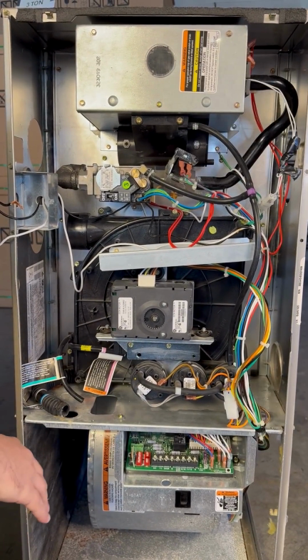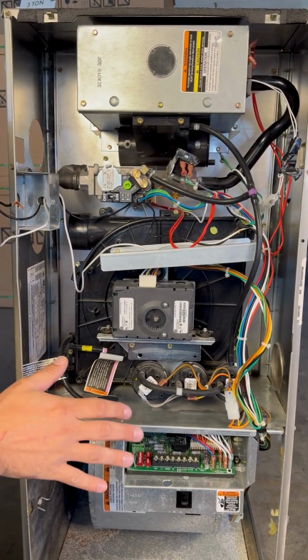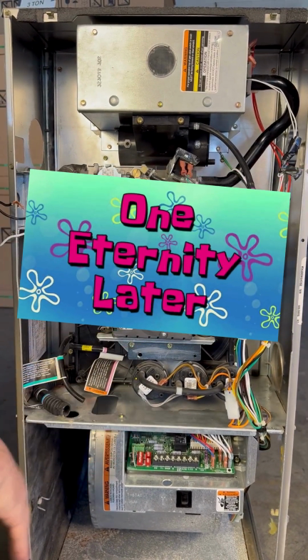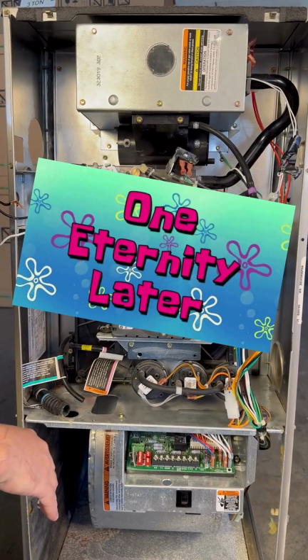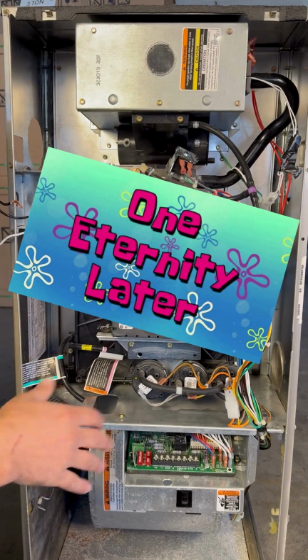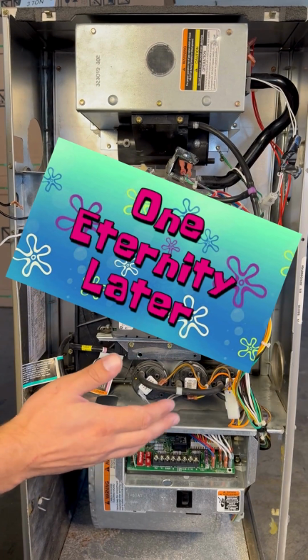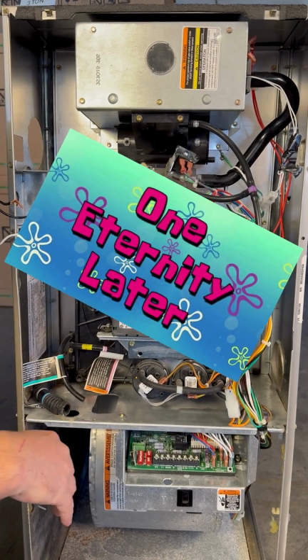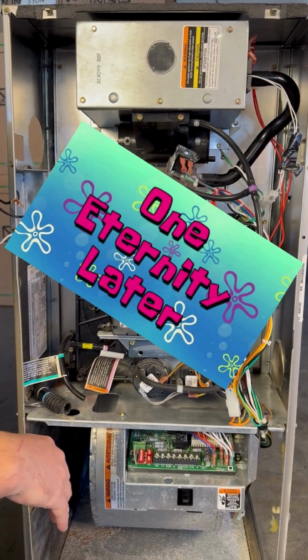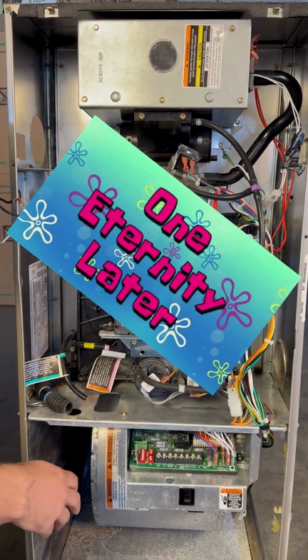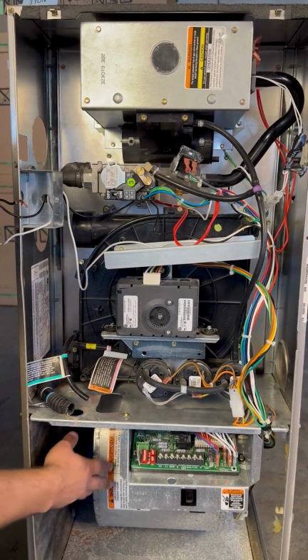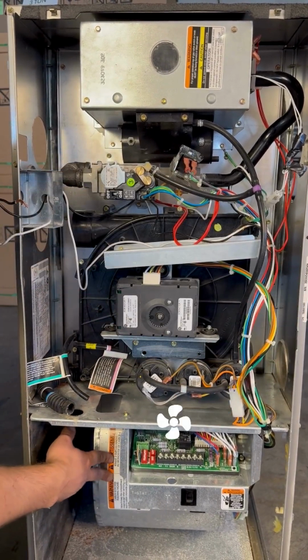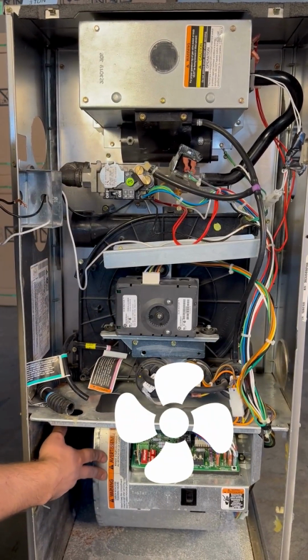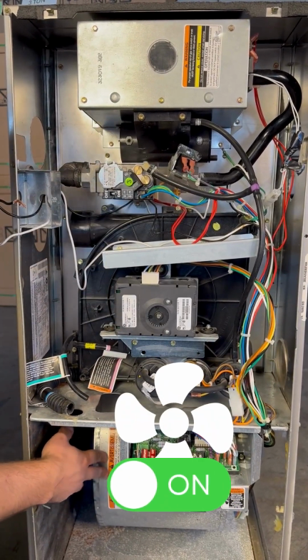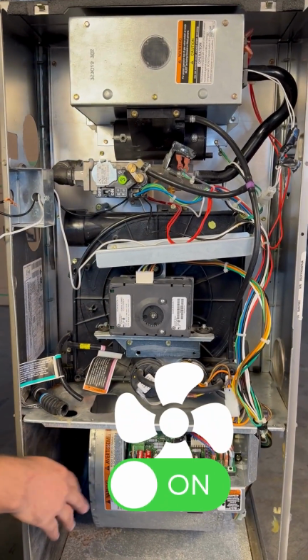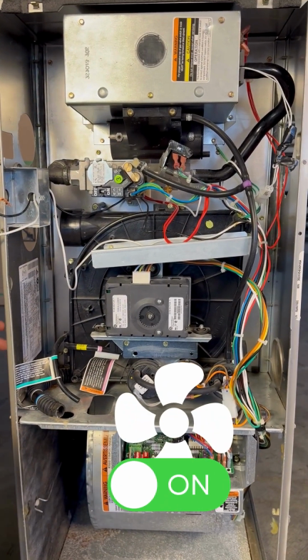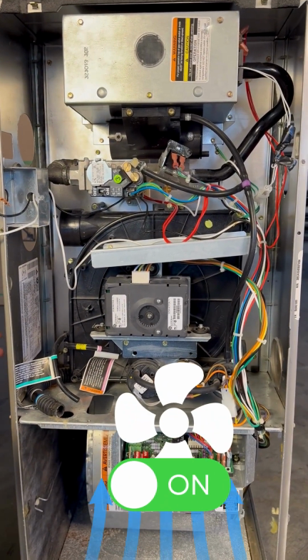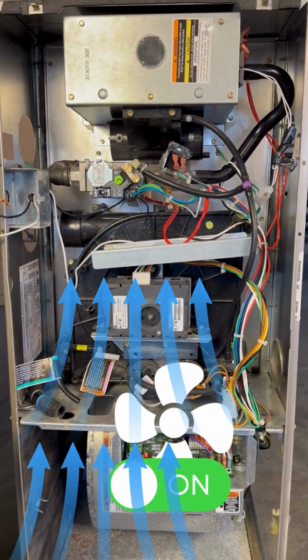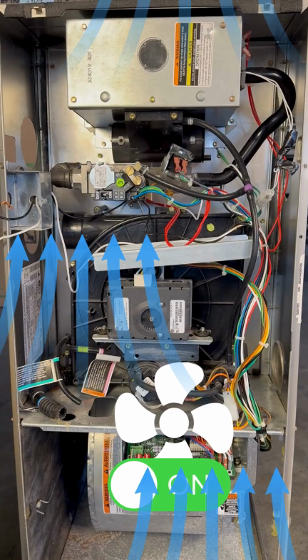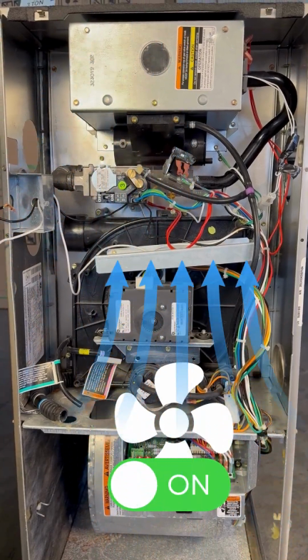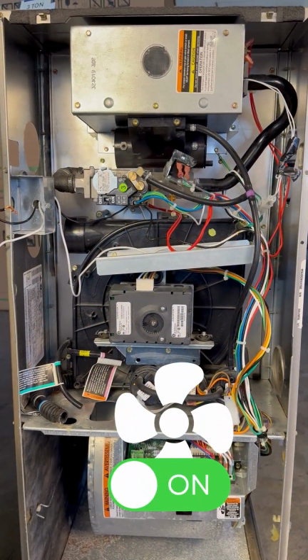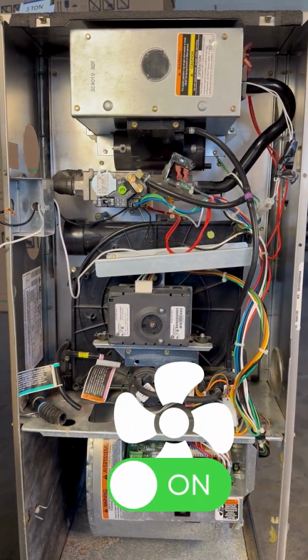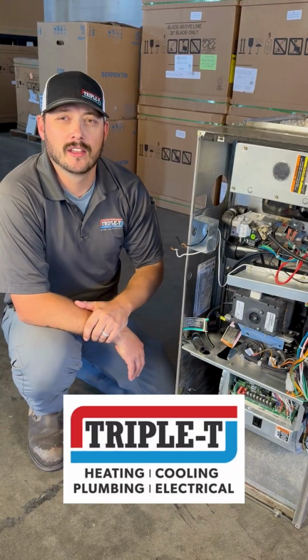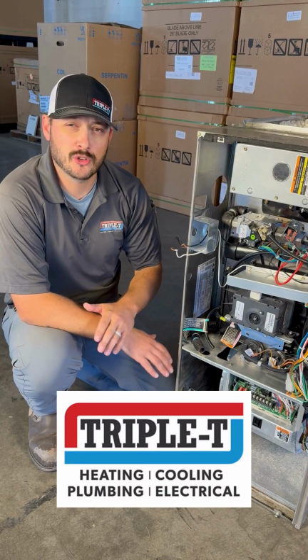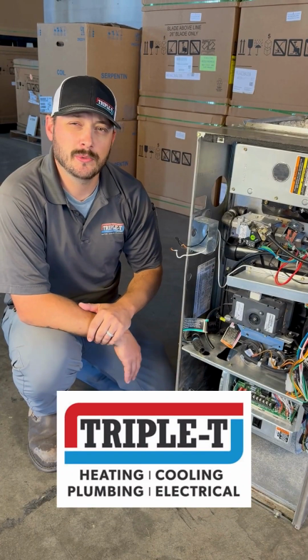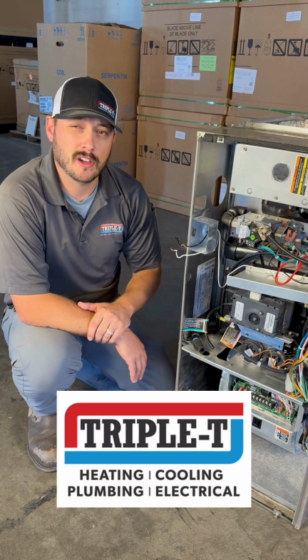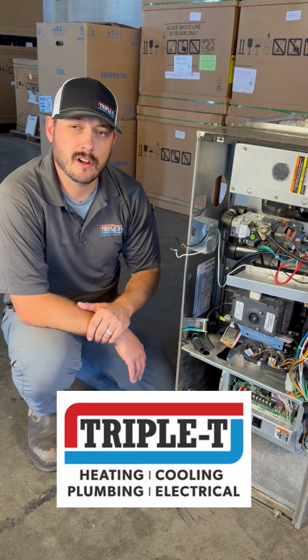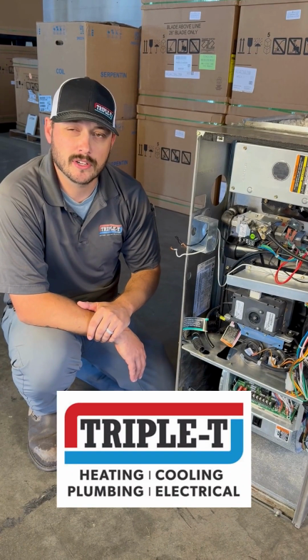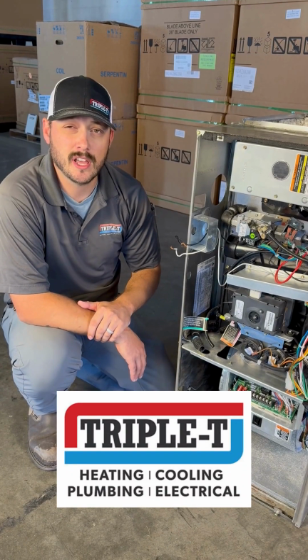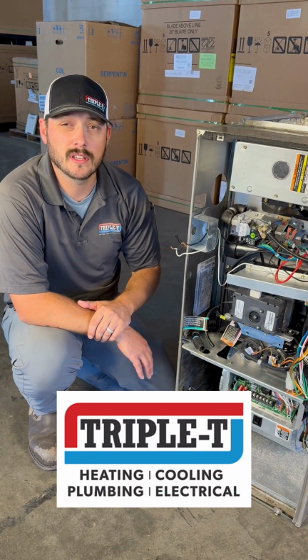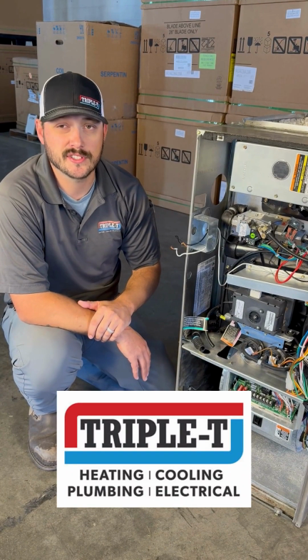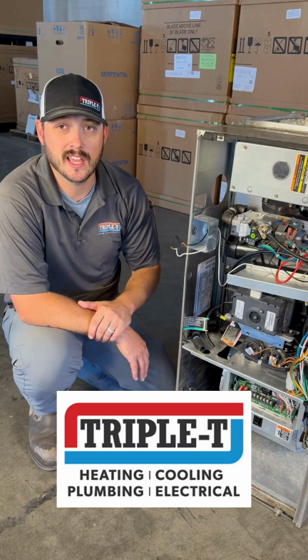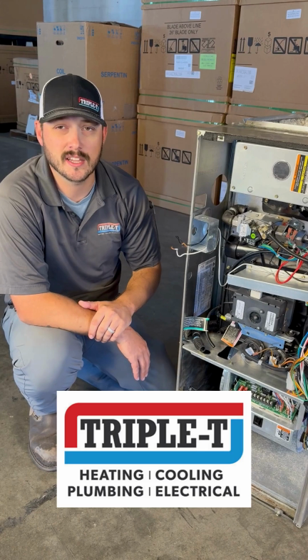After about 20 seconds or so, the blower kicks on to start blowing heat around the heat exchanger and heating the home. At Triple T, we look at comfort, operation, reliability, efficiency, and safety.